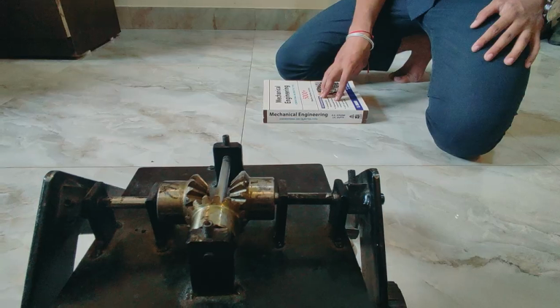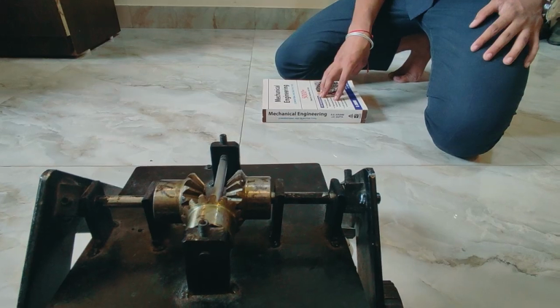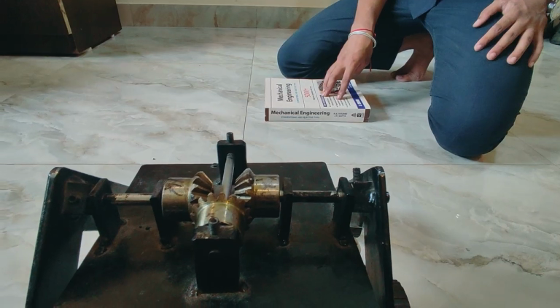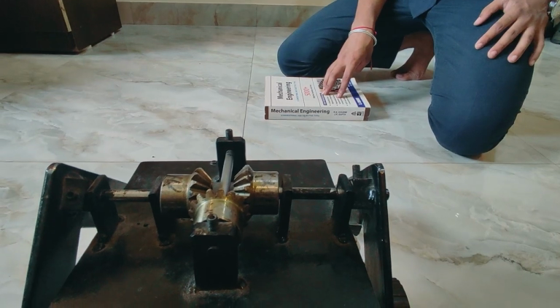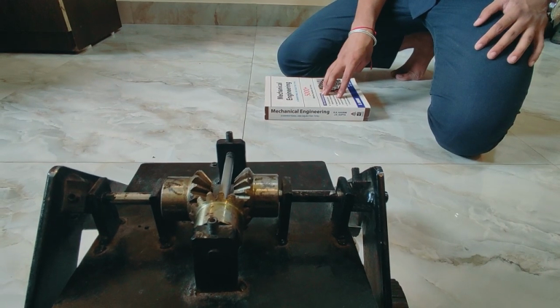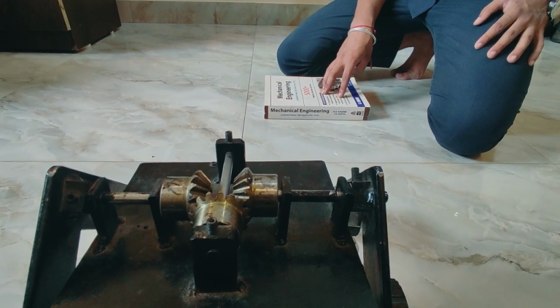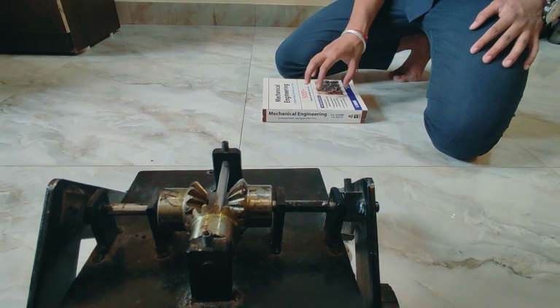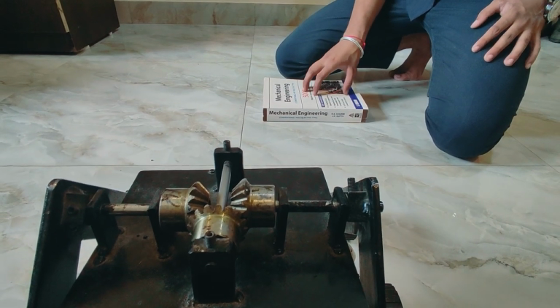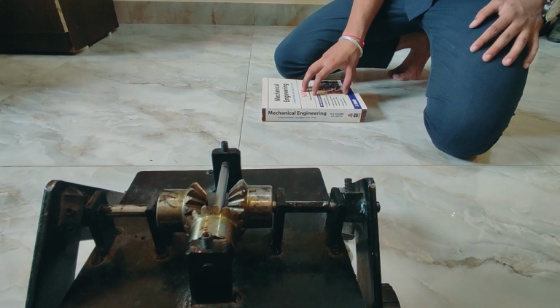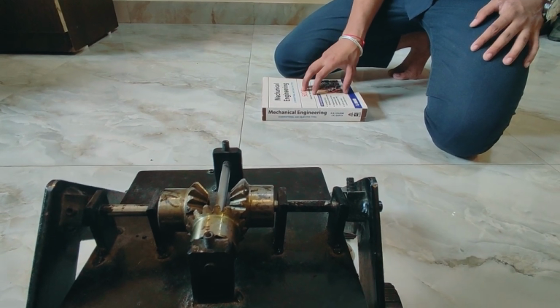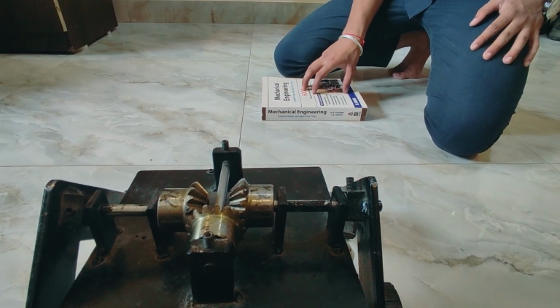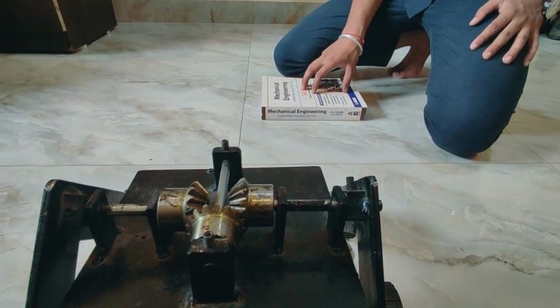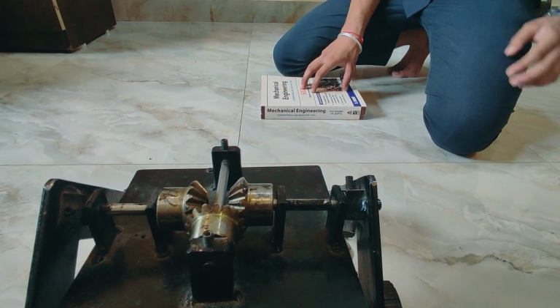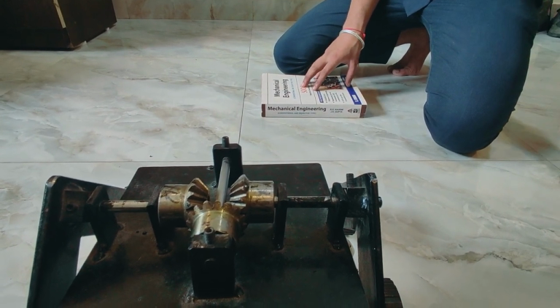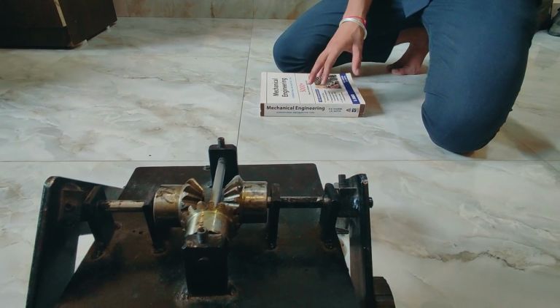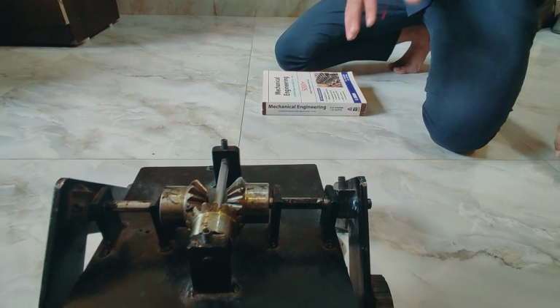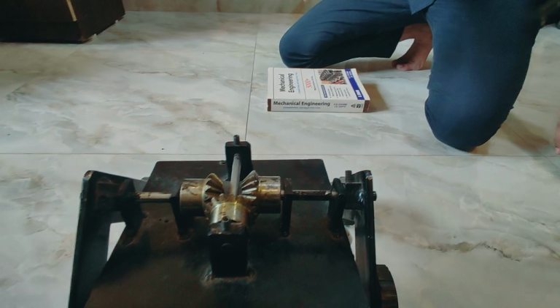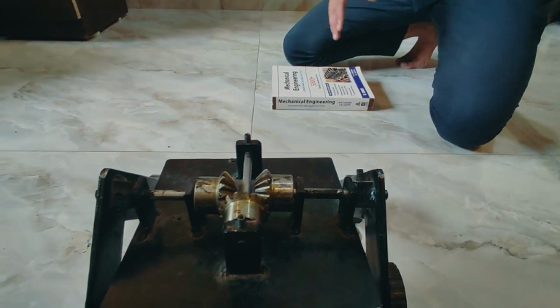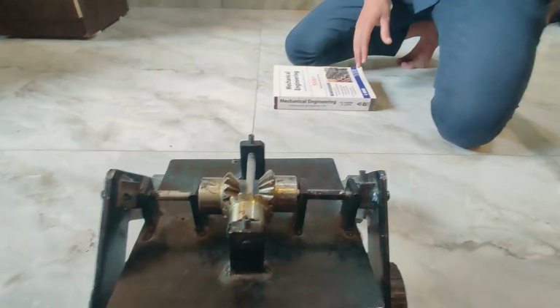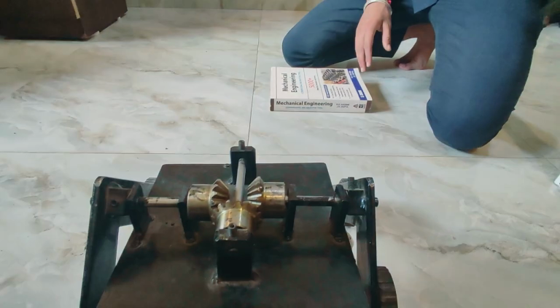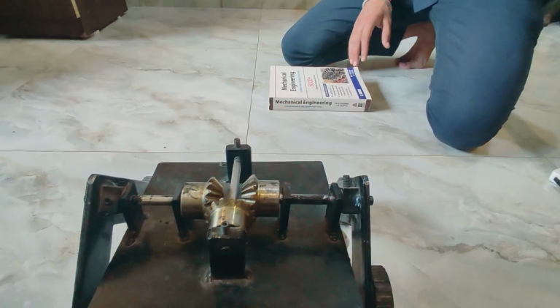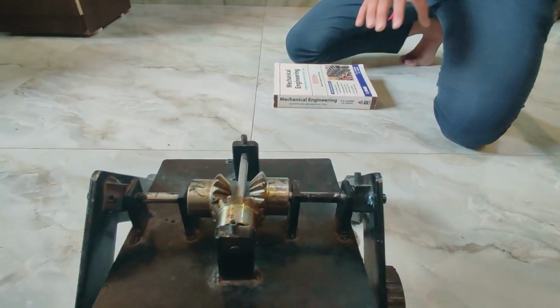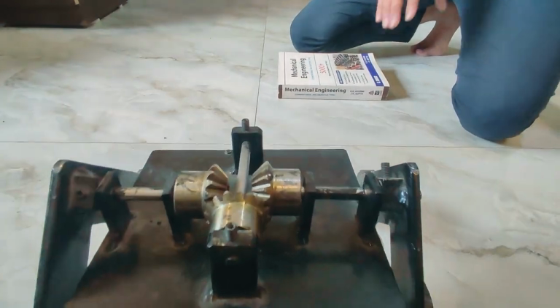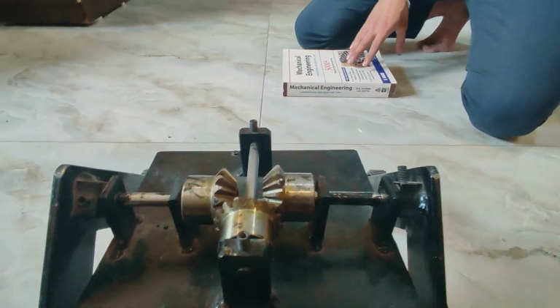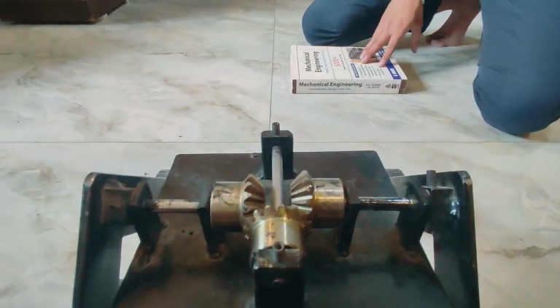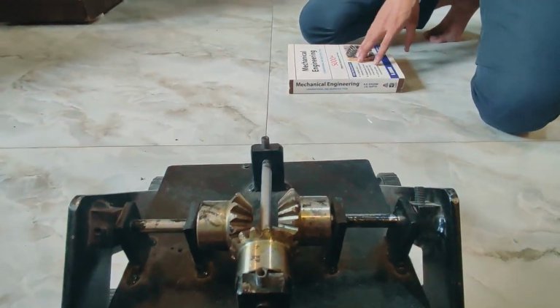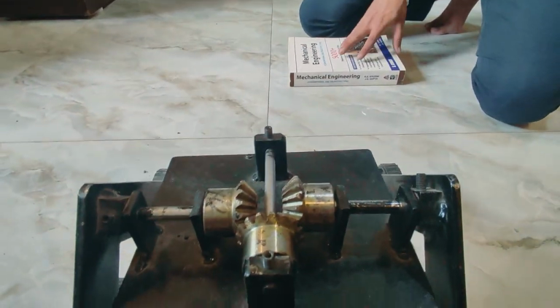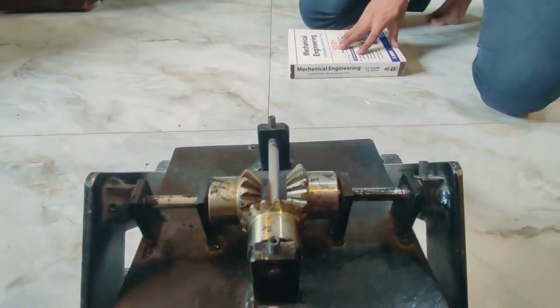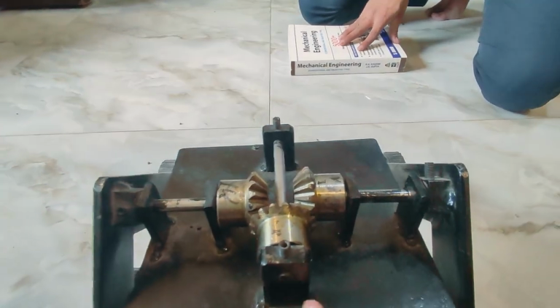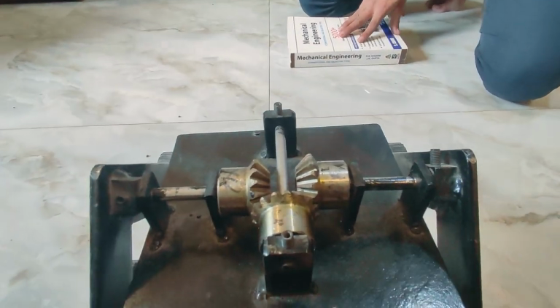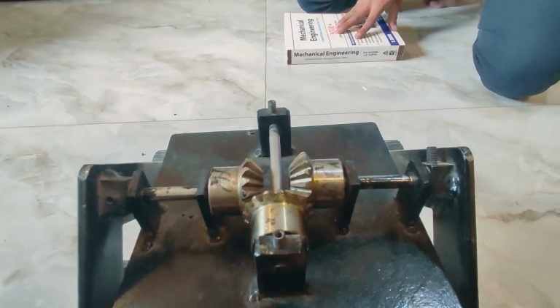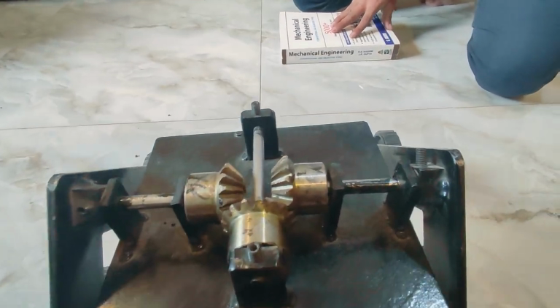To demonstrate the working, we have used this book as a boulder. Now you will see the working of the differential mechanism and the model.